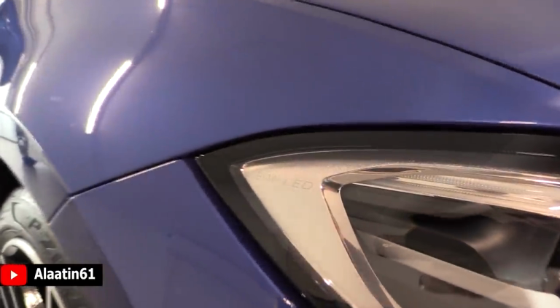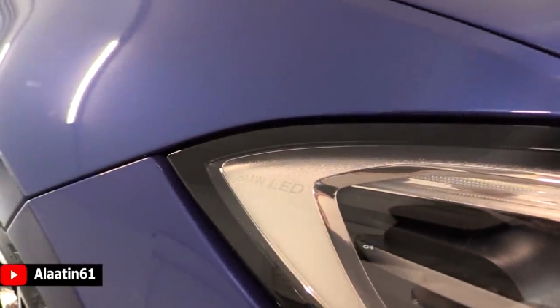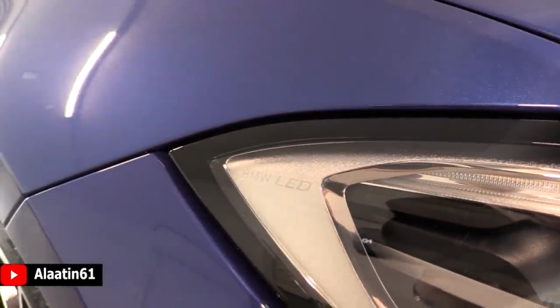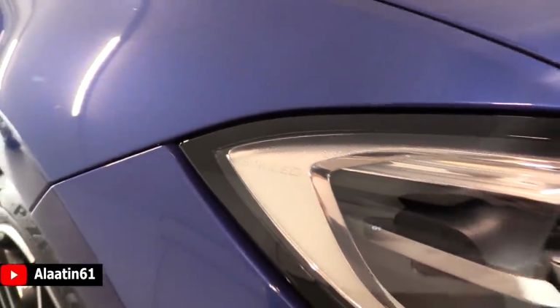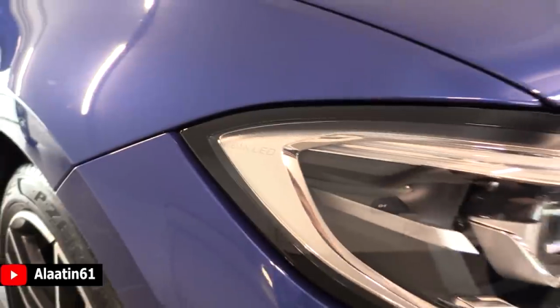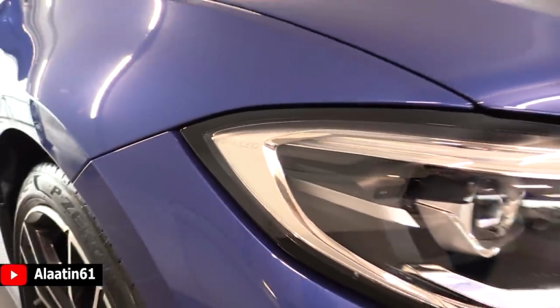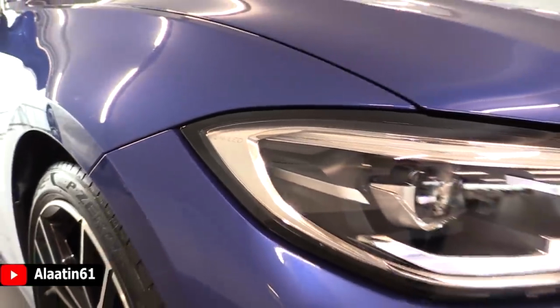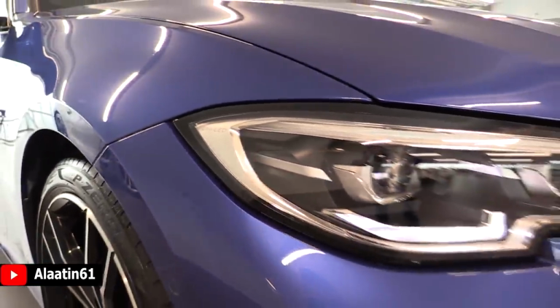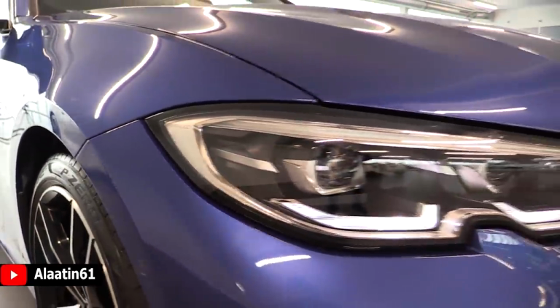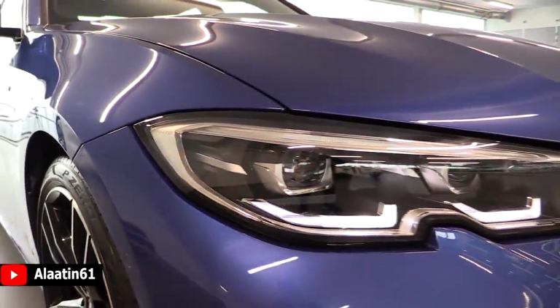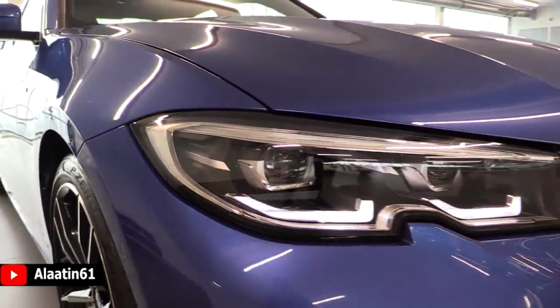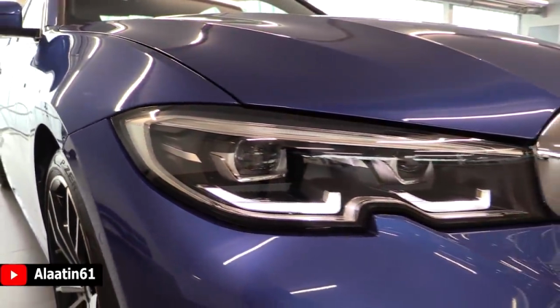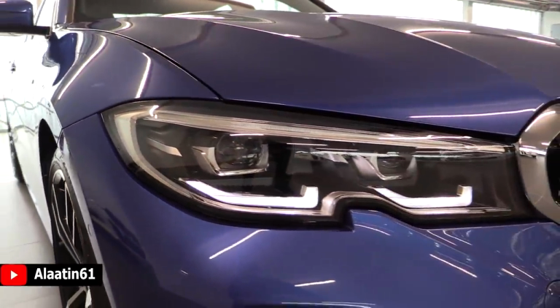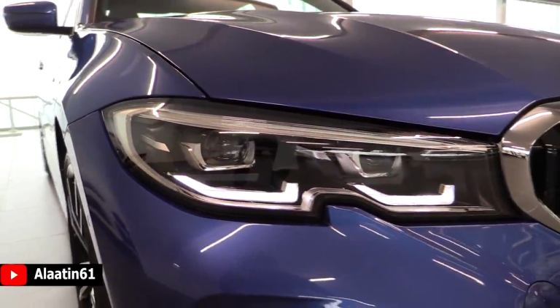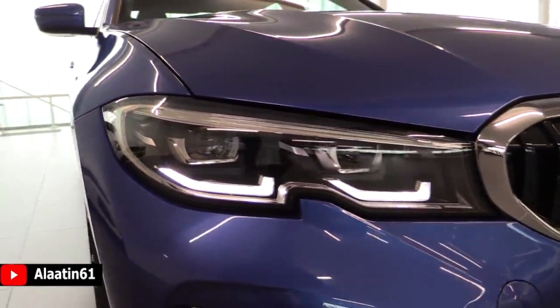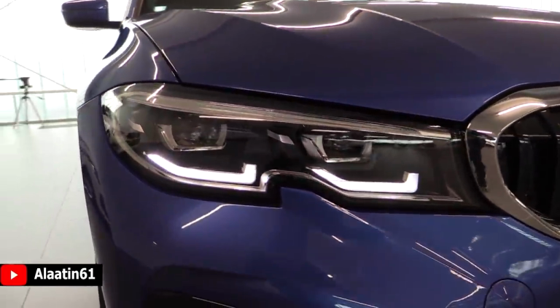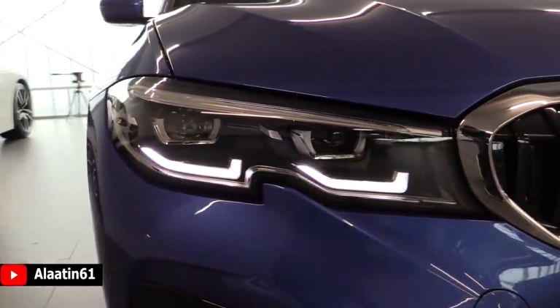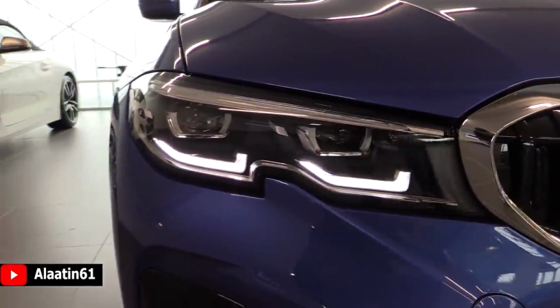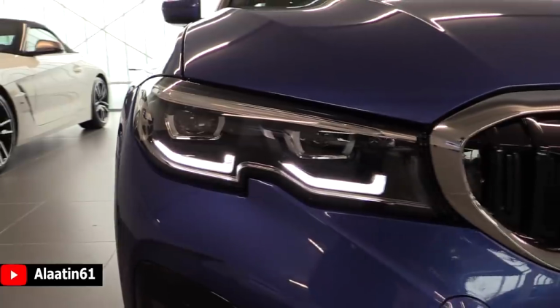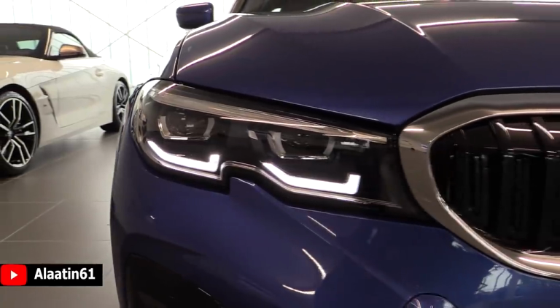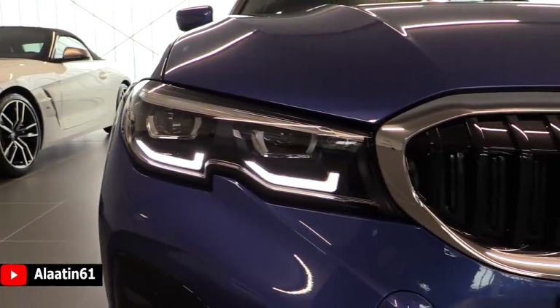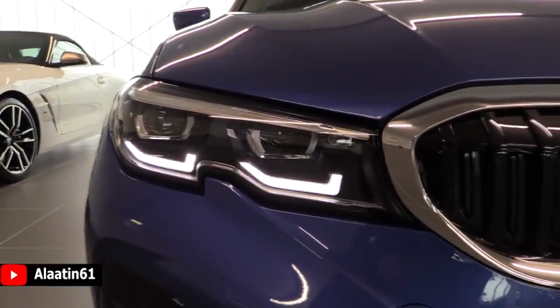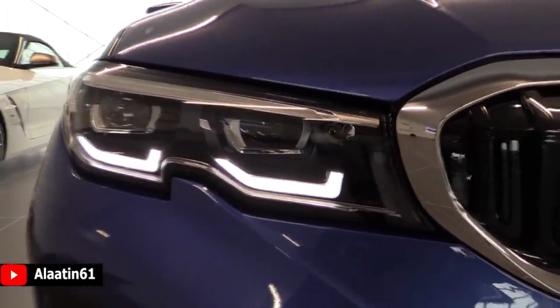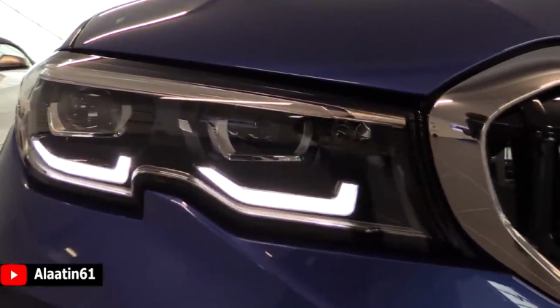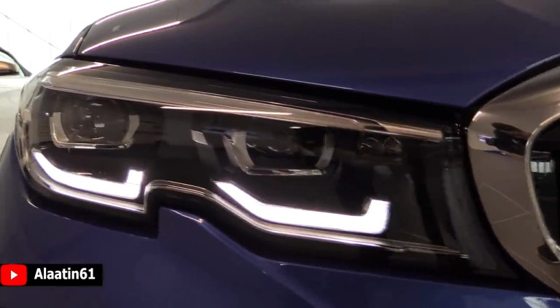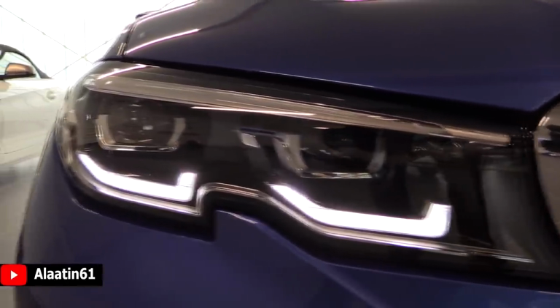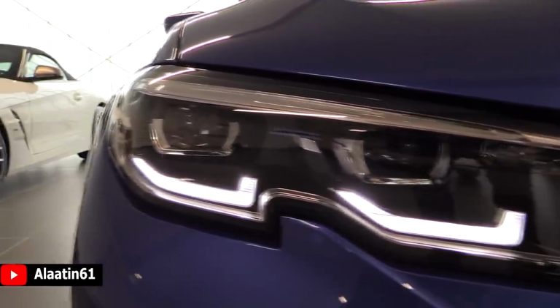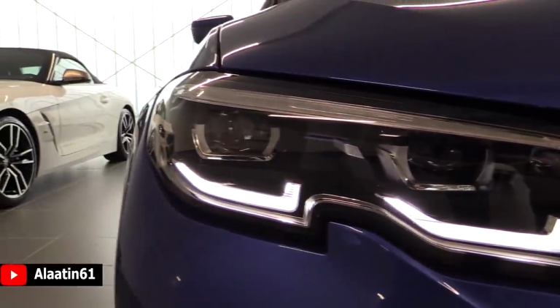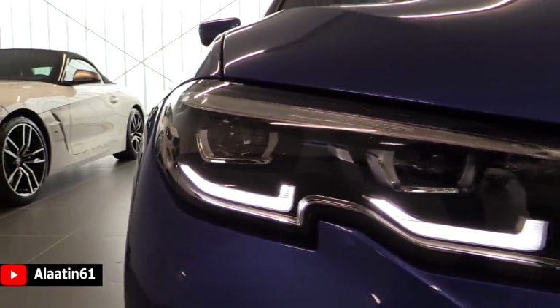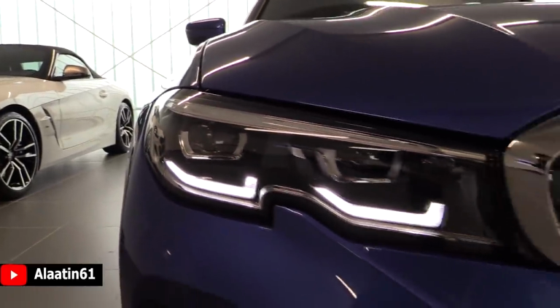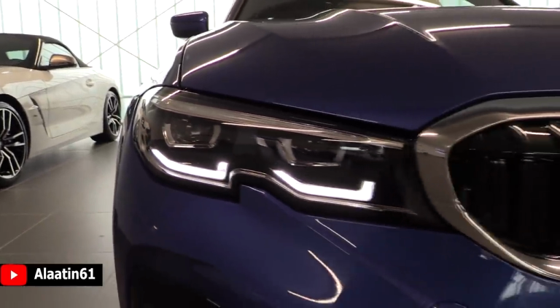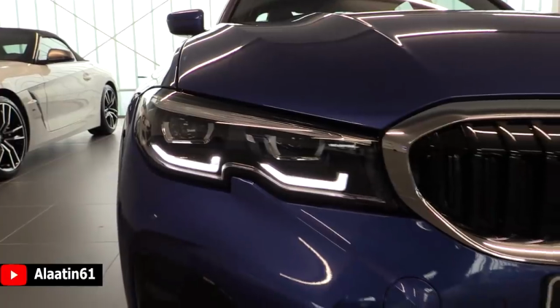These are the standard lights. You can also buy it with laser headlights, which allow you to see up to 500 meters. It has a gorgeous new design integrated into the kidney grille, just like the new 5 Series.